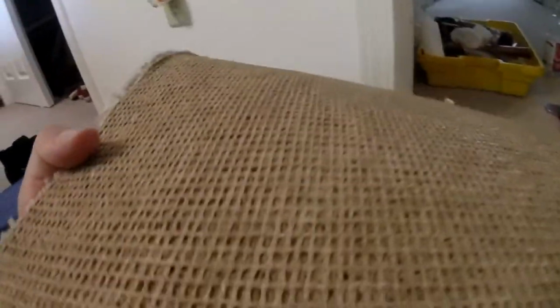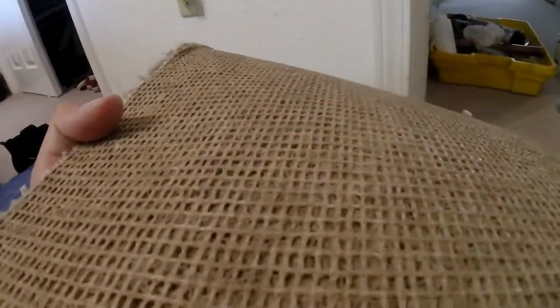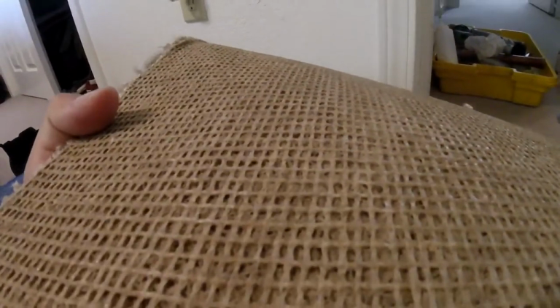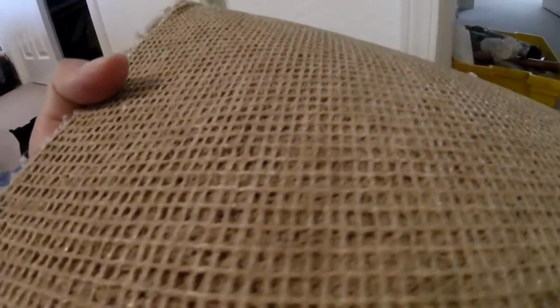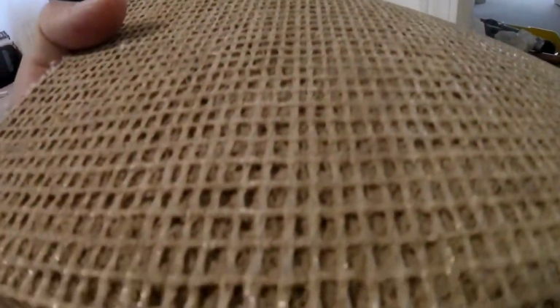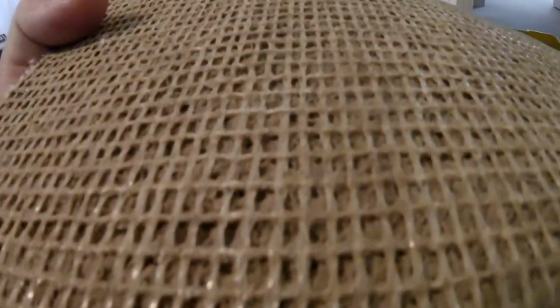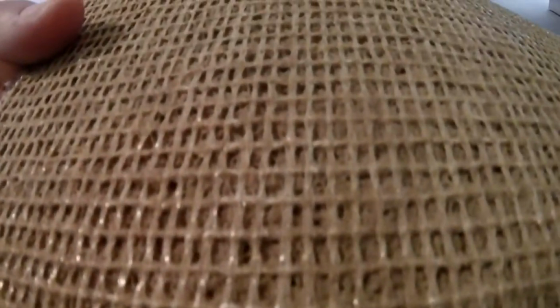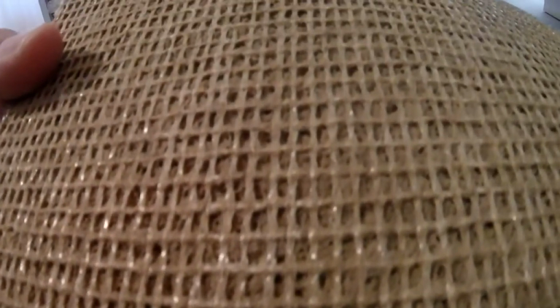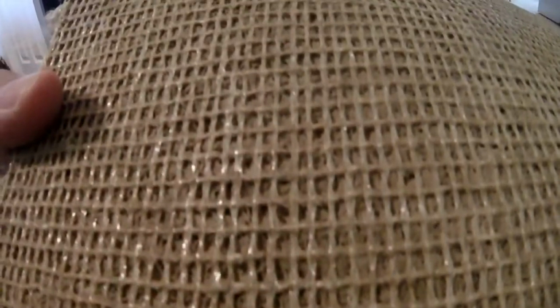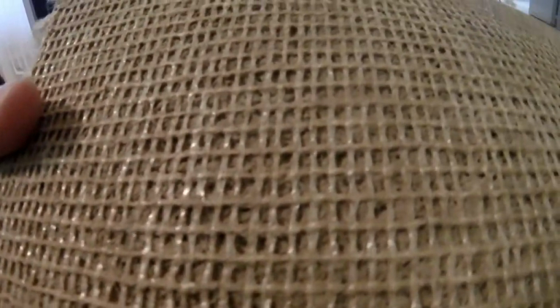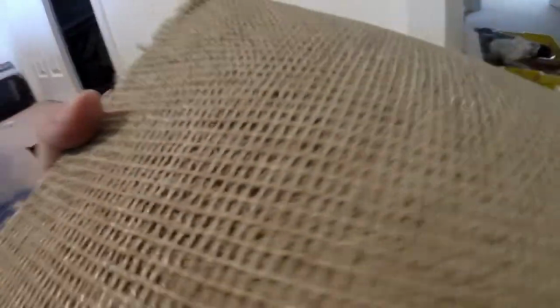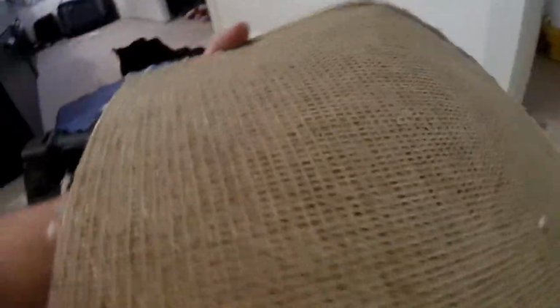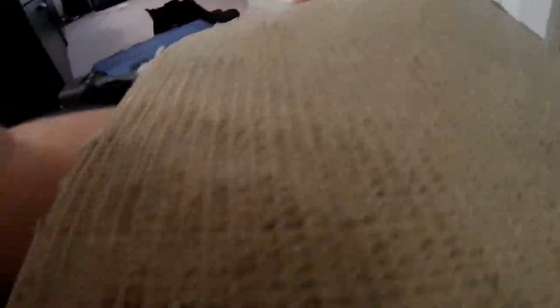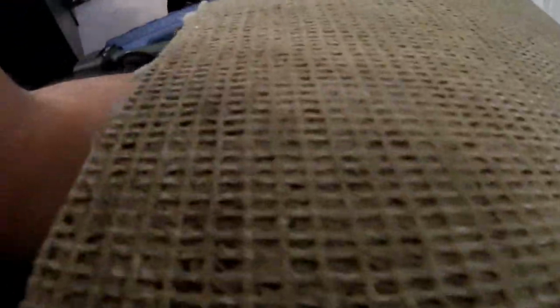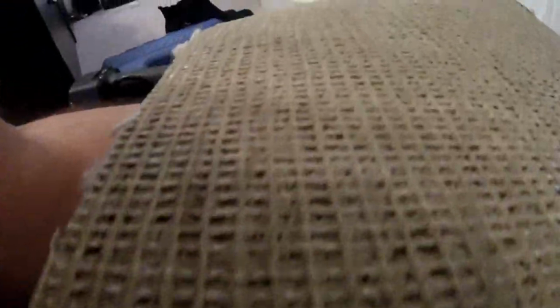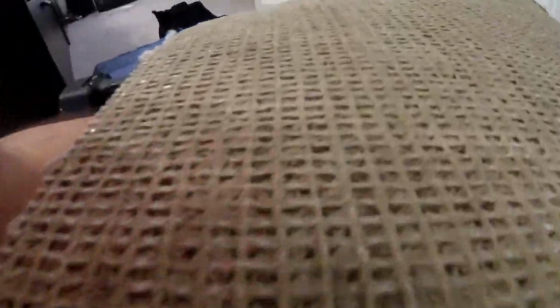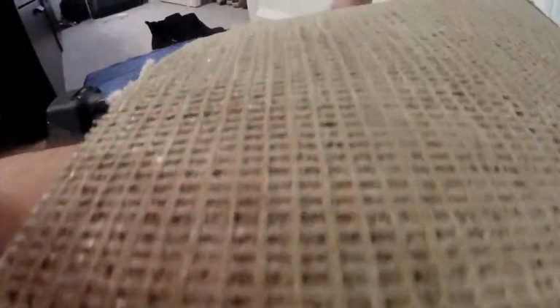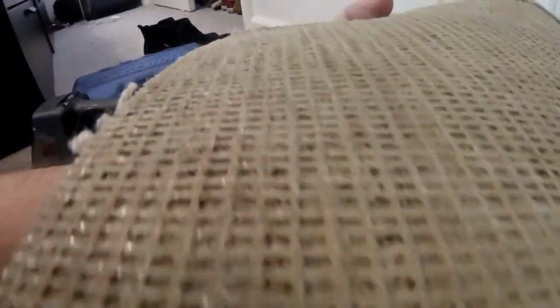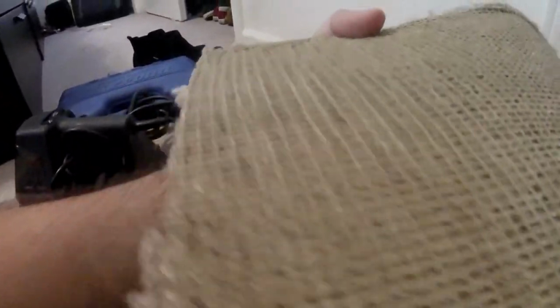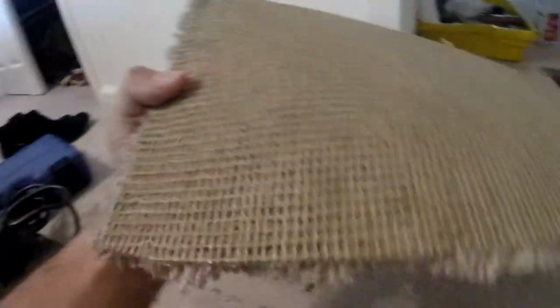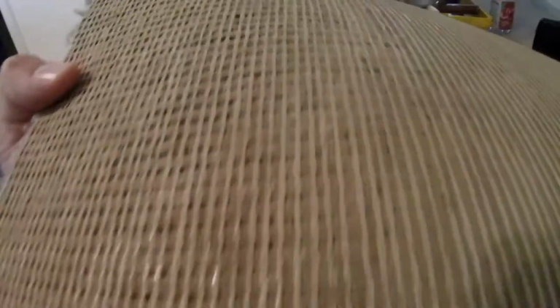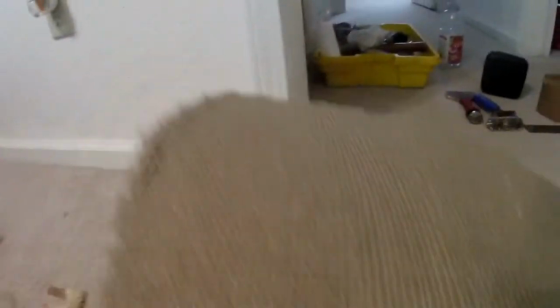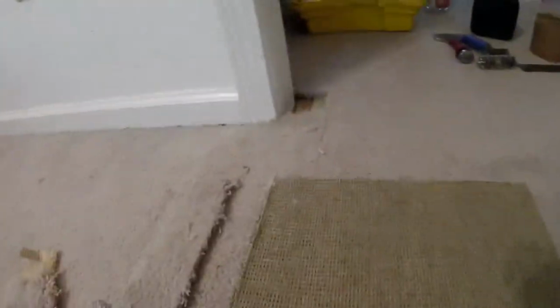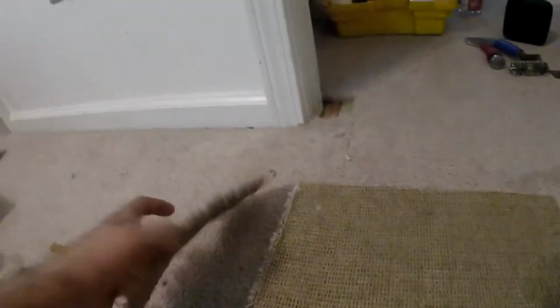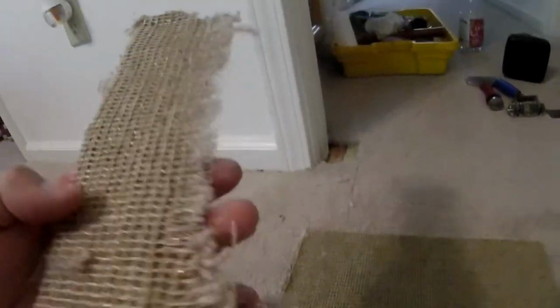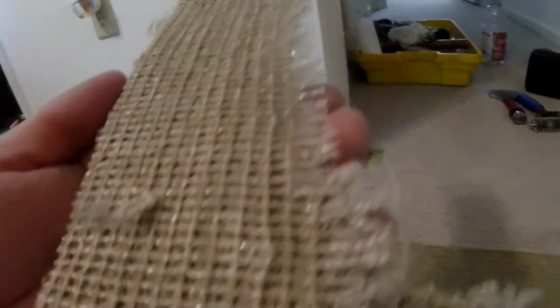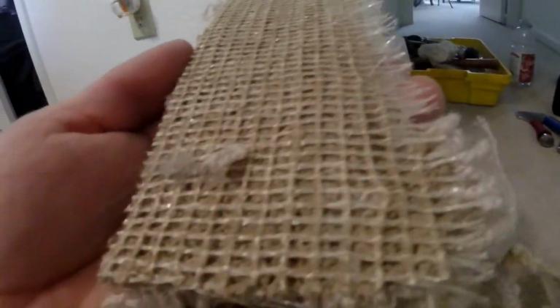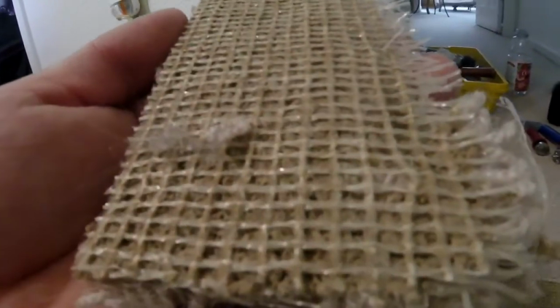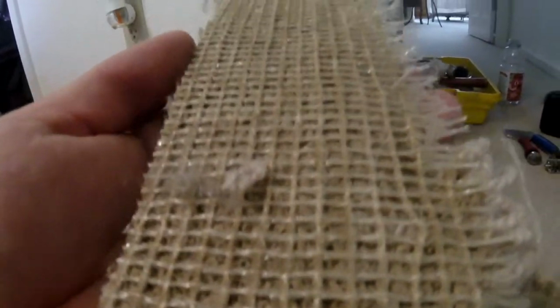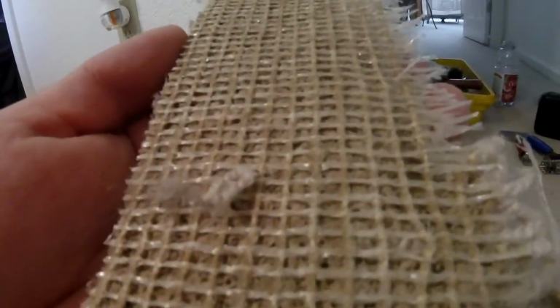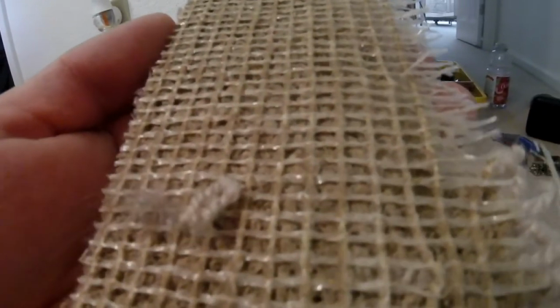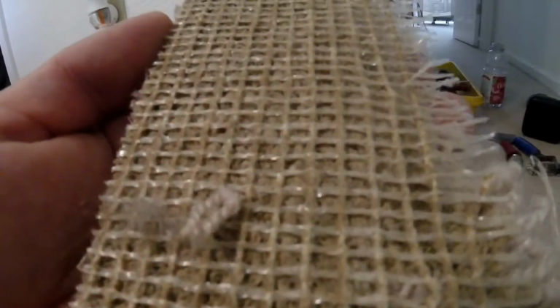After cutting out all the damaged areas, I go and get a piece out of a closet that's big enough to cover all the areas. As you can see, the carpet is on a grid and it has two sets of lines — one solid and one that's kind of clear.